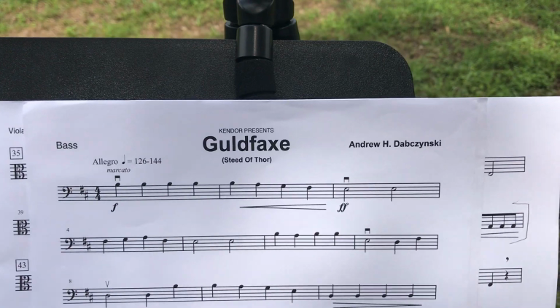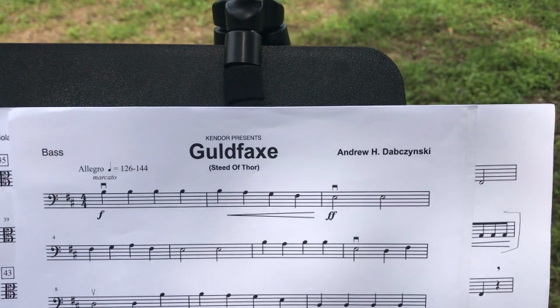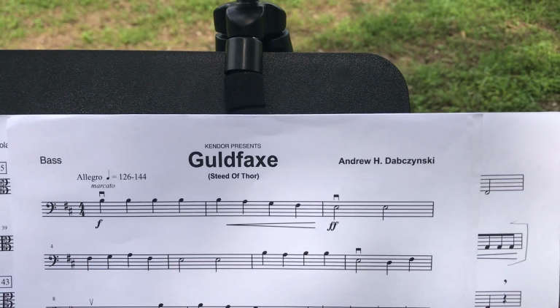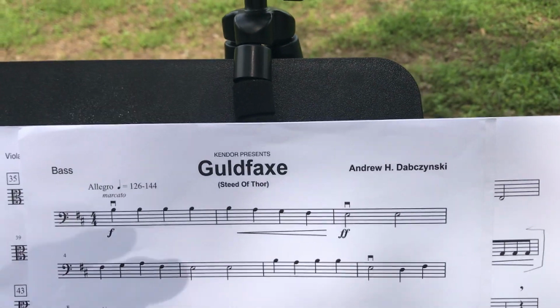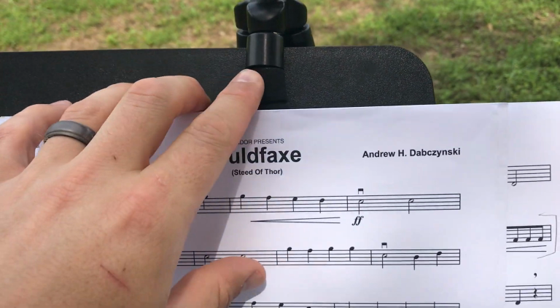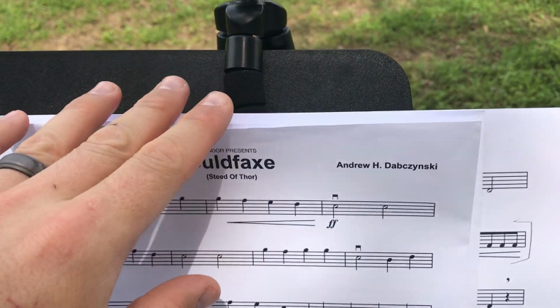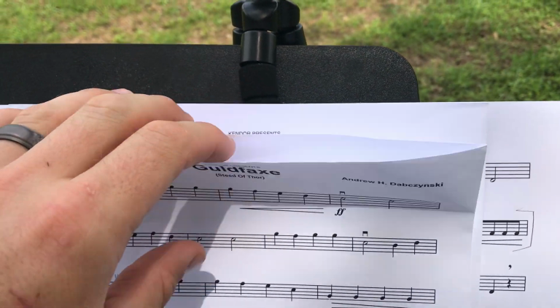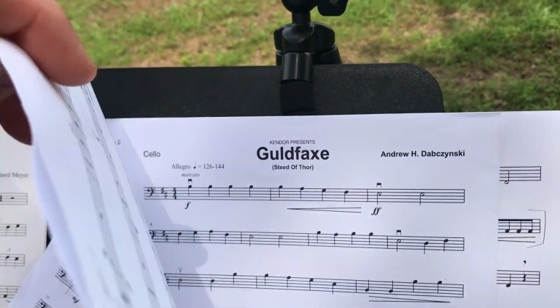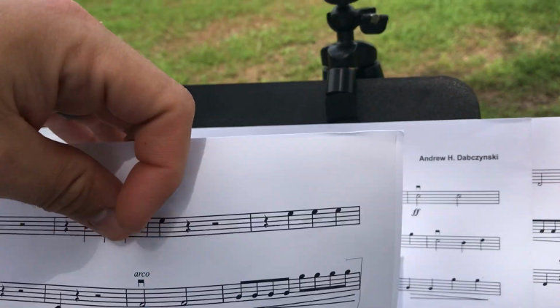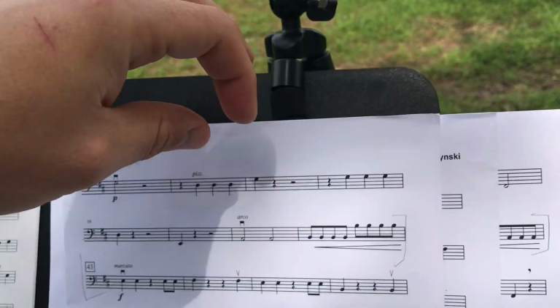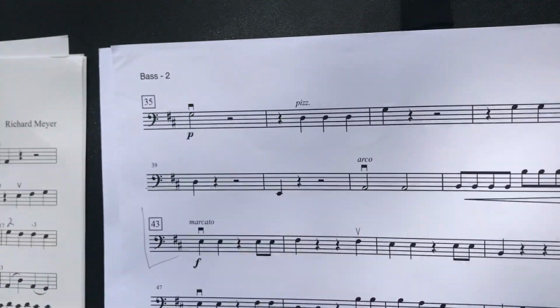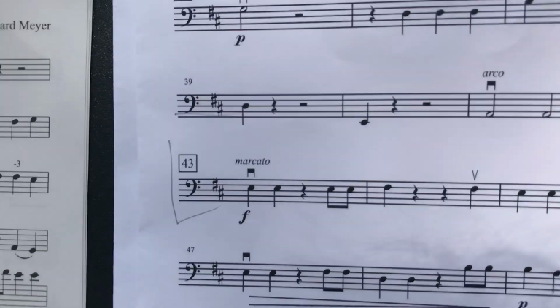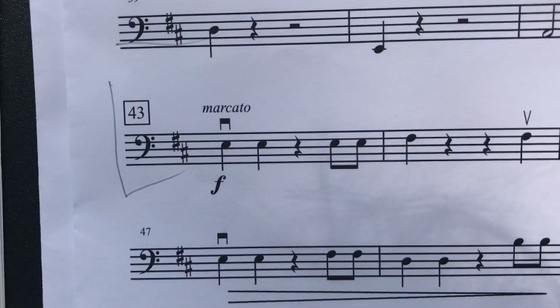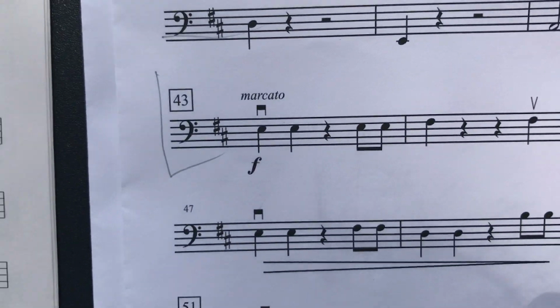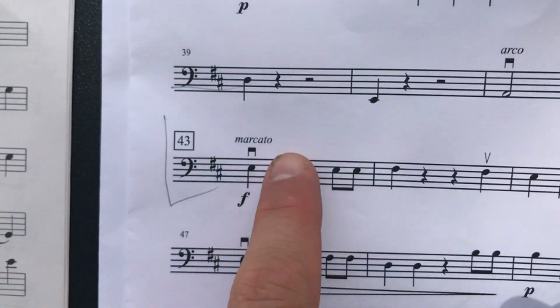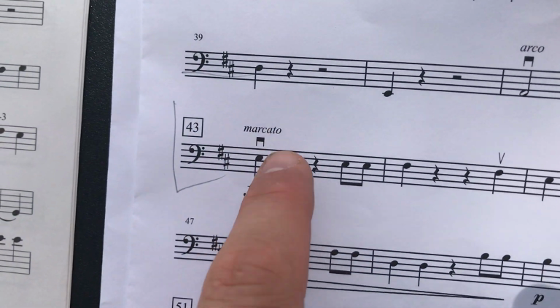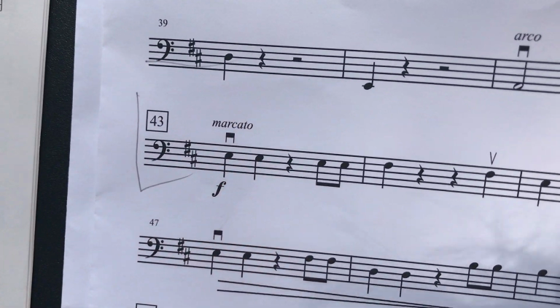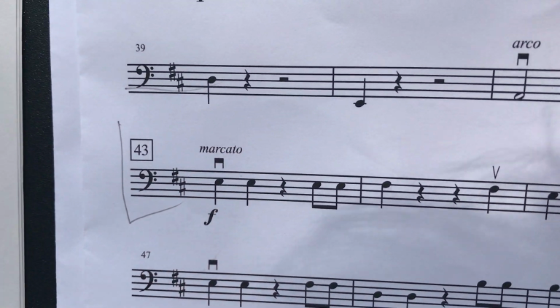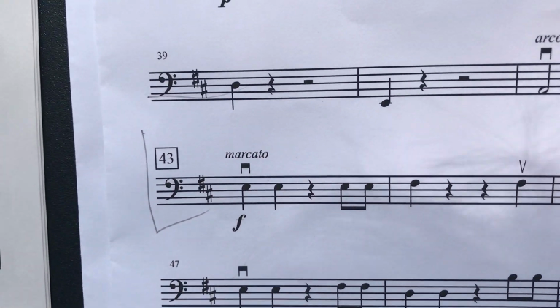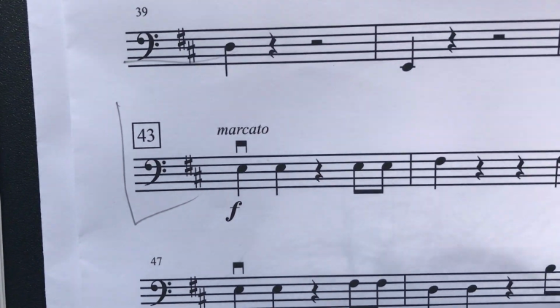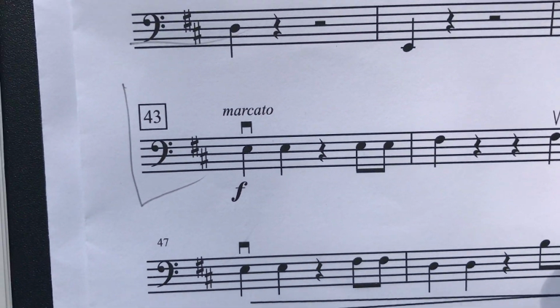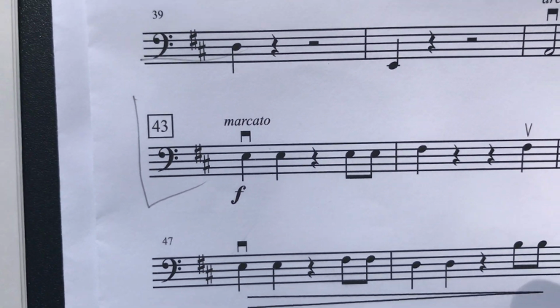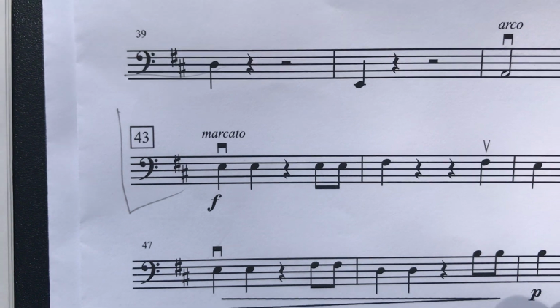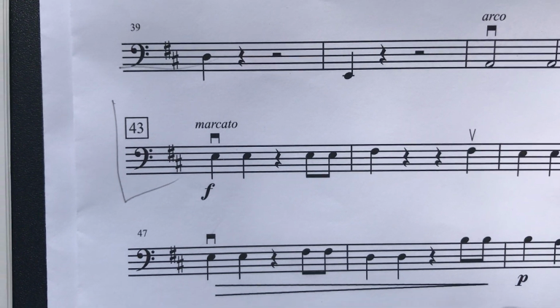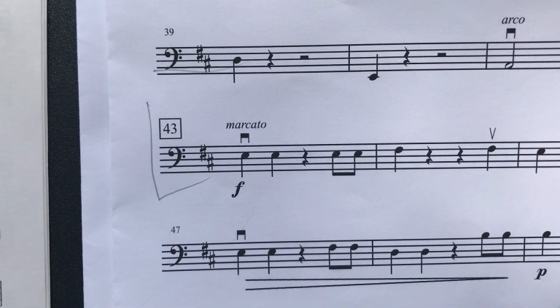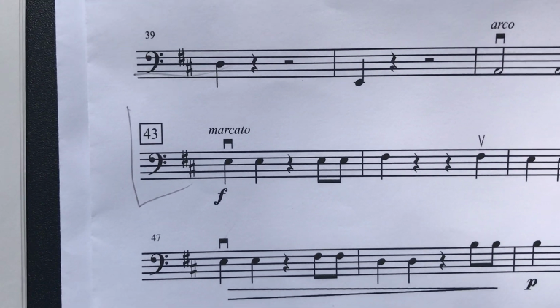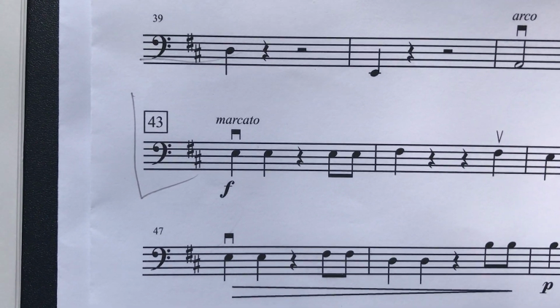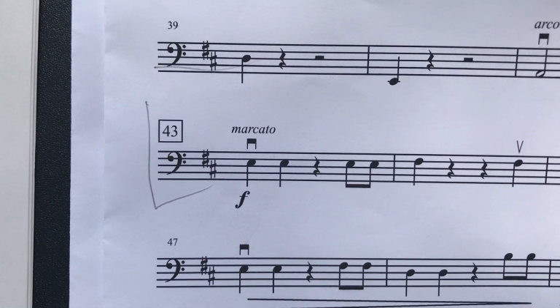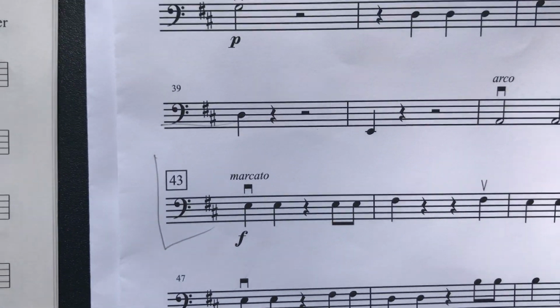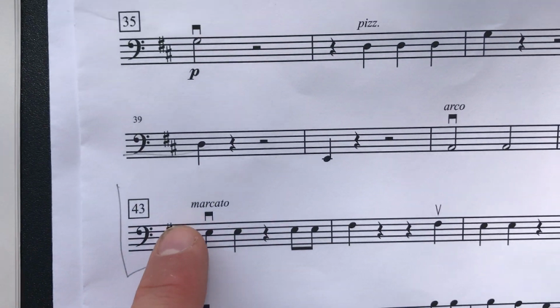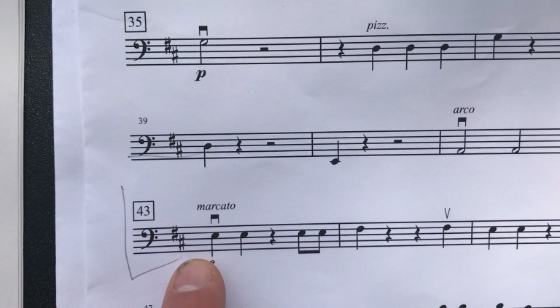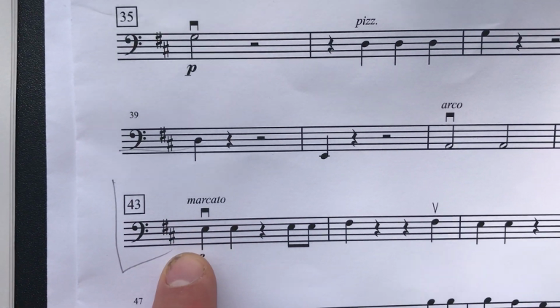We're talking about Gold Fox — different parts this time. We're going to be starting here in measure 43. Notice we're marcato again in measure 43, so make sure to observe that. Remember that means basically accent every note. We're also forte there.